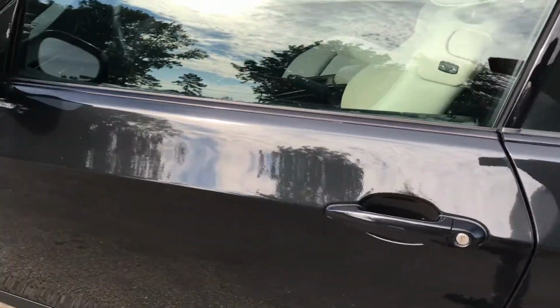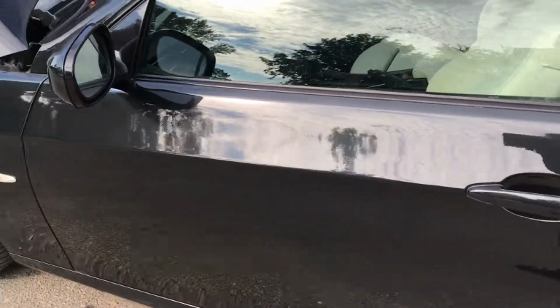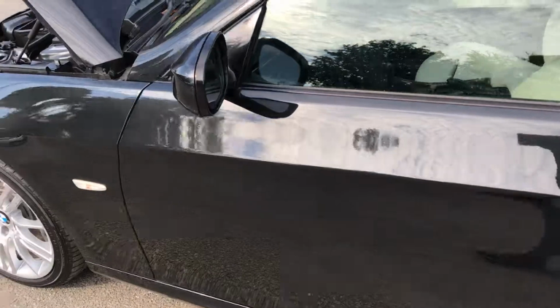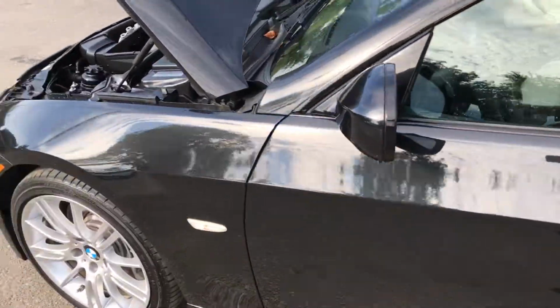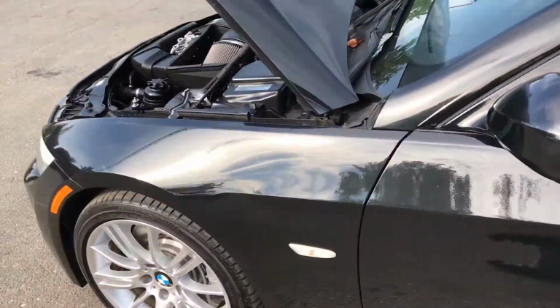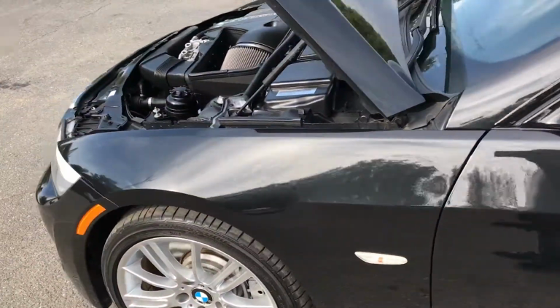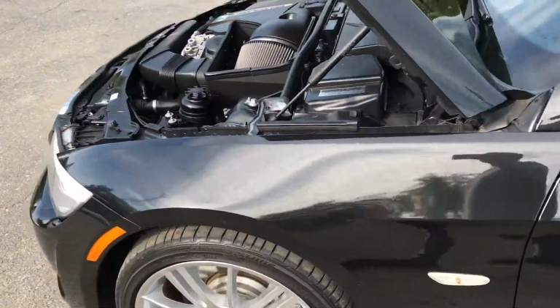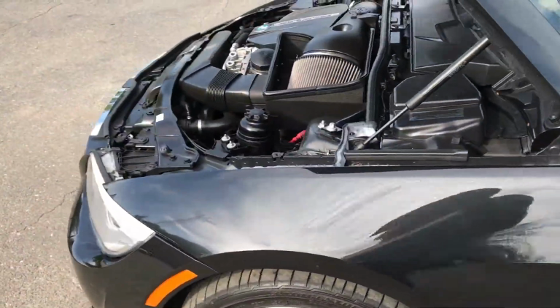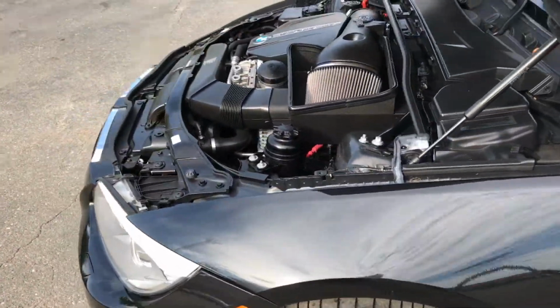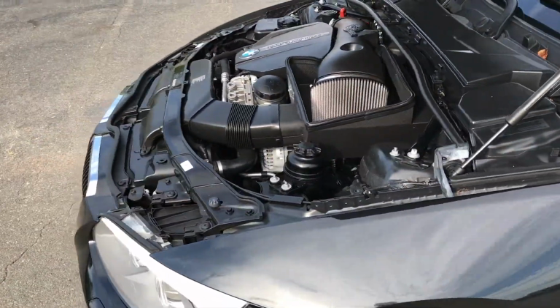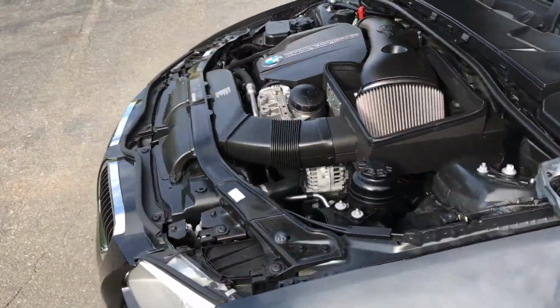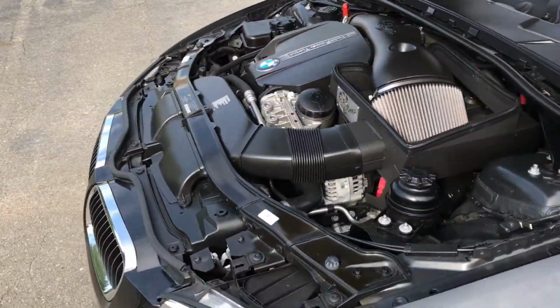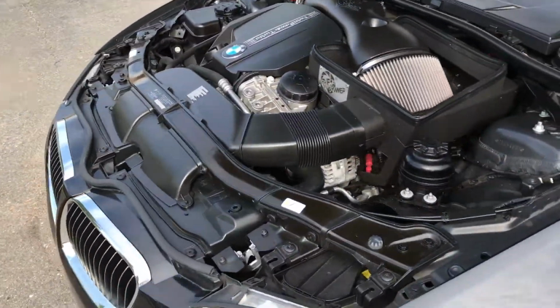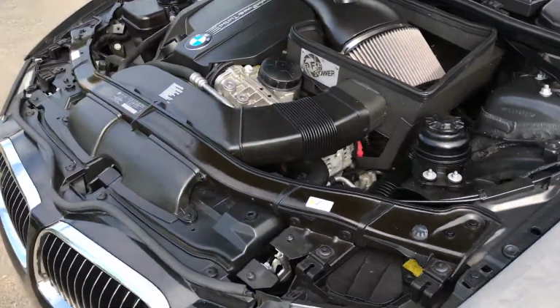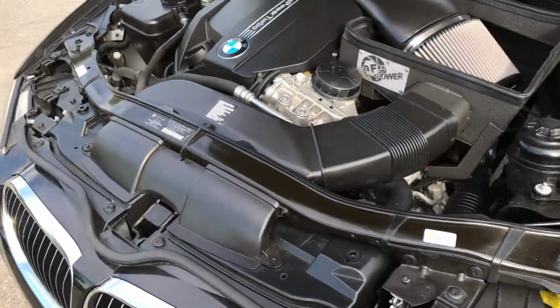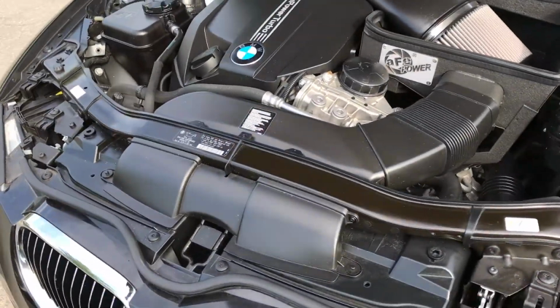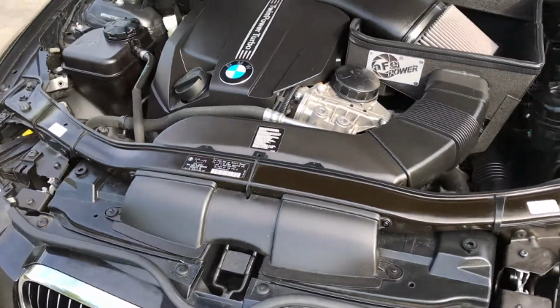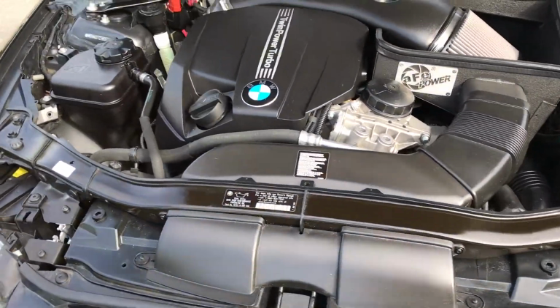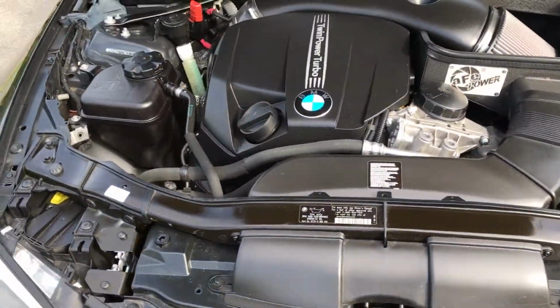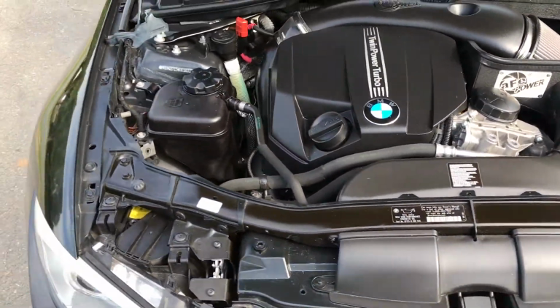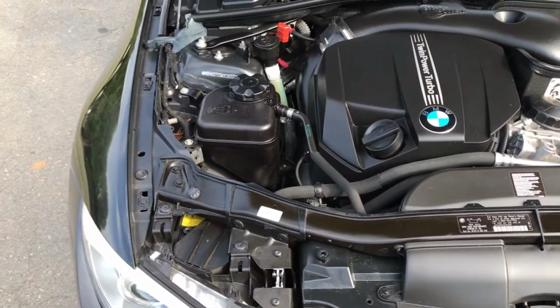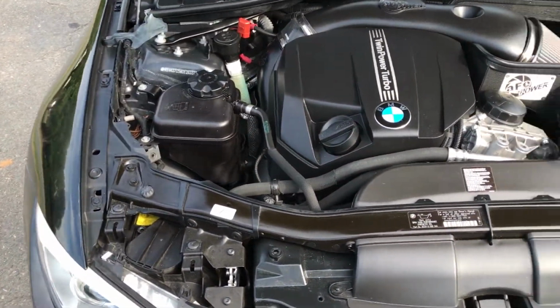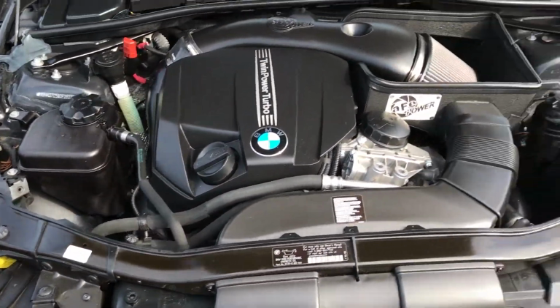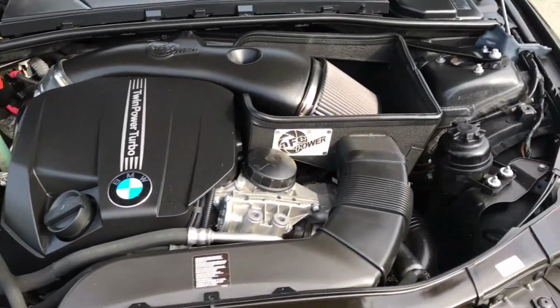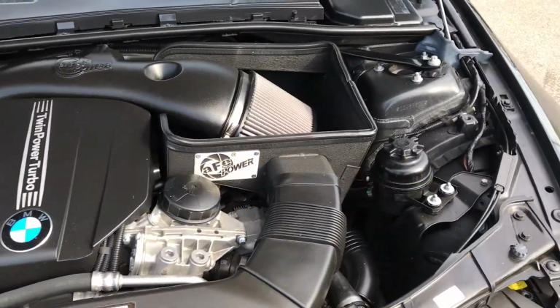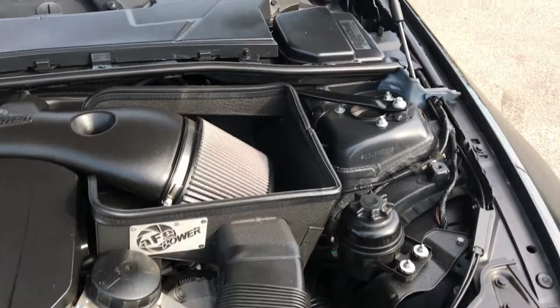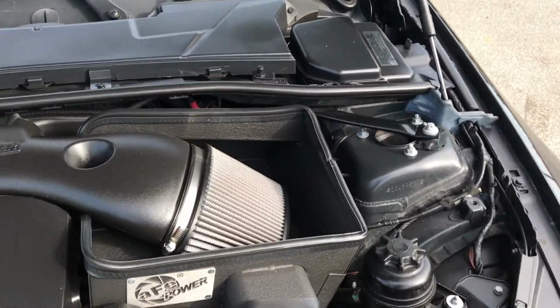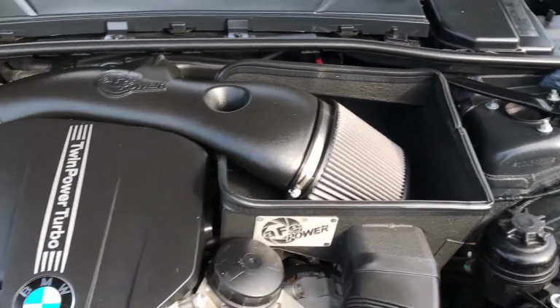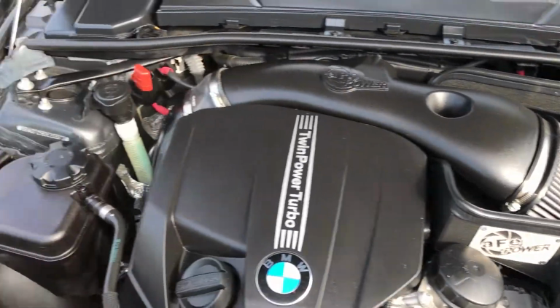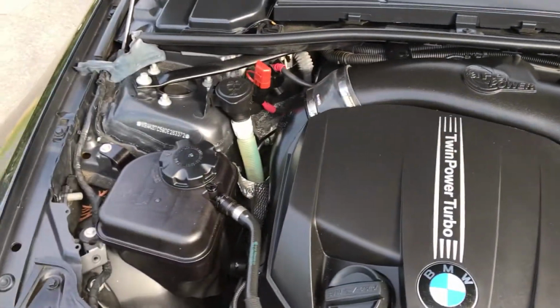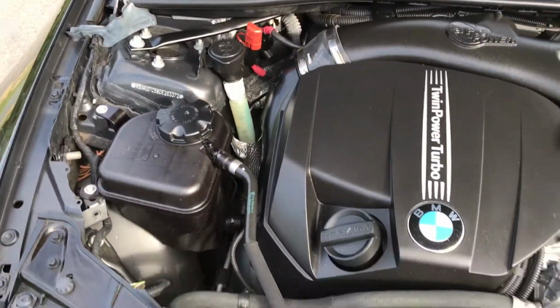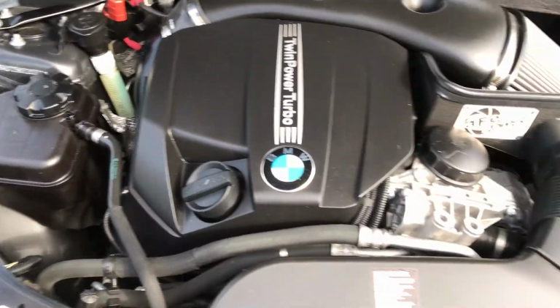Paired with a smooth and silky six-cylinder turbocharged engine and a six-speed manual transmission. That six-cylinder turbocharged engine is just everything in this car — it gives it the power that you want. Look at this engine, just amazing. No dirt, debris, rust, or corrosion.